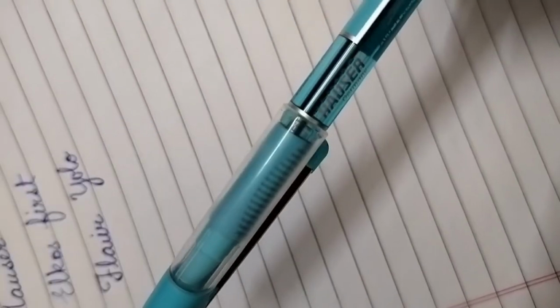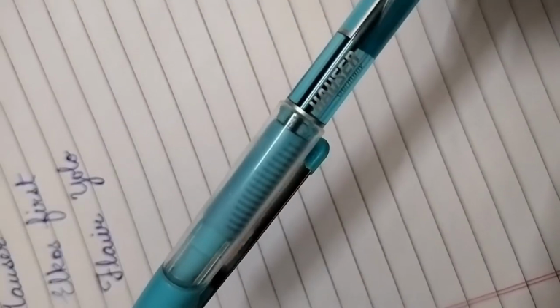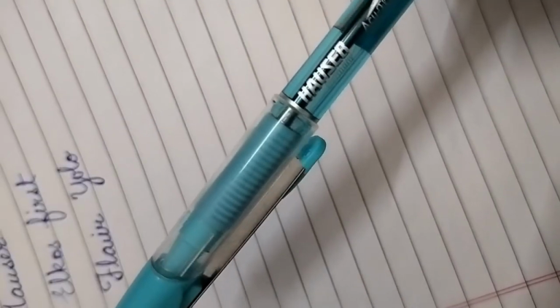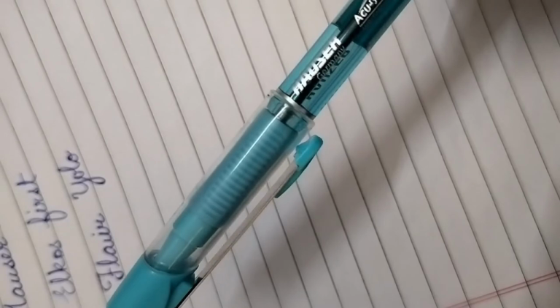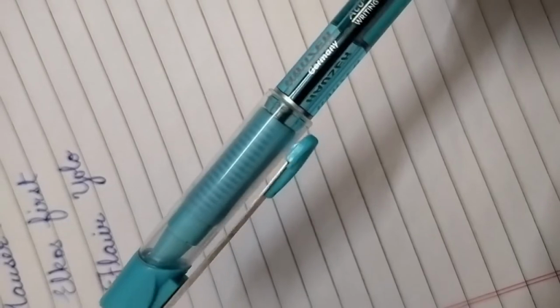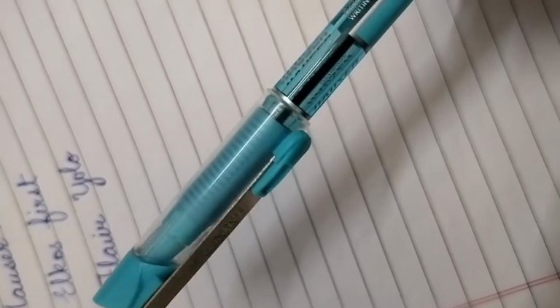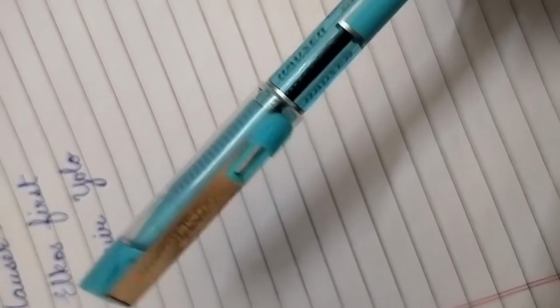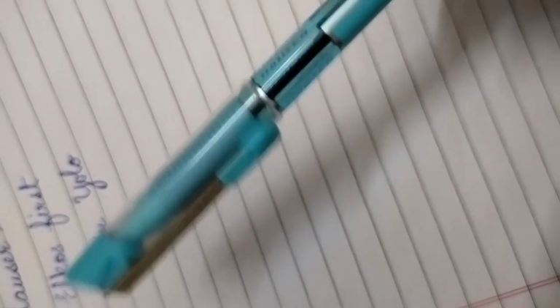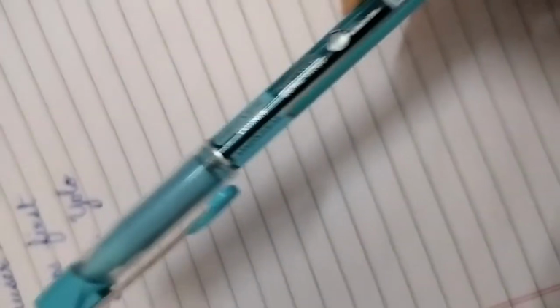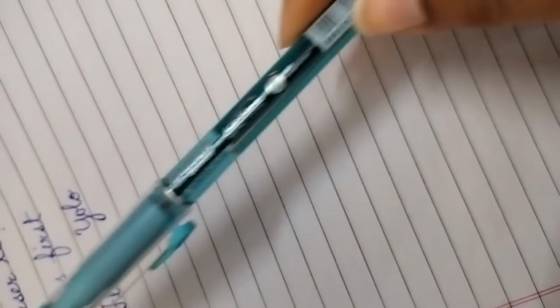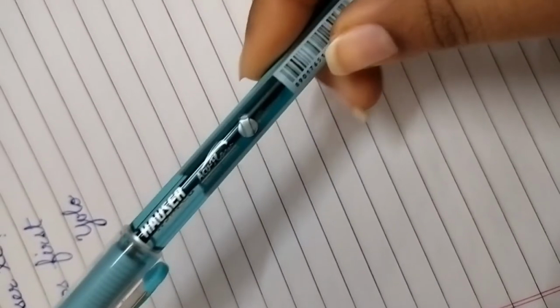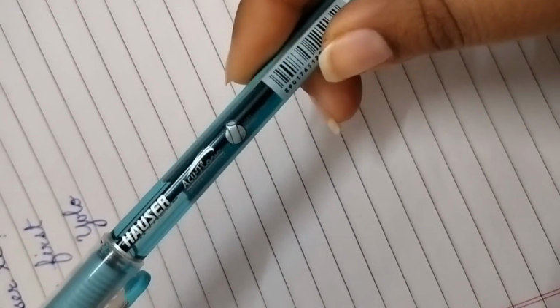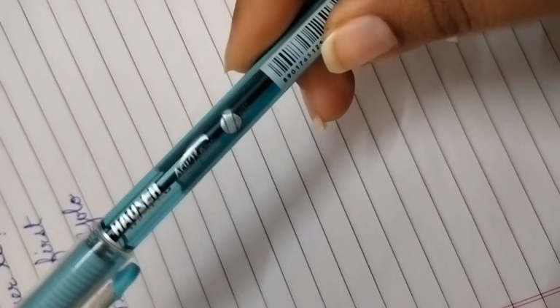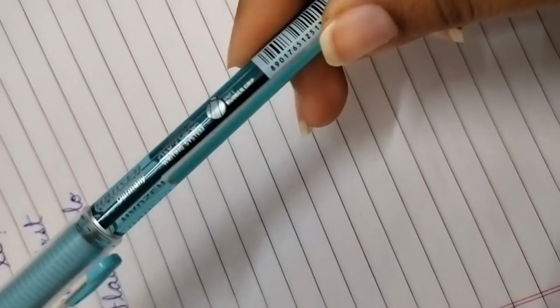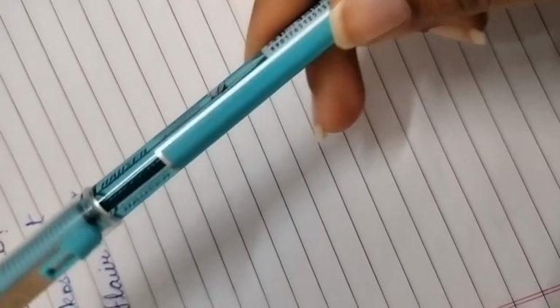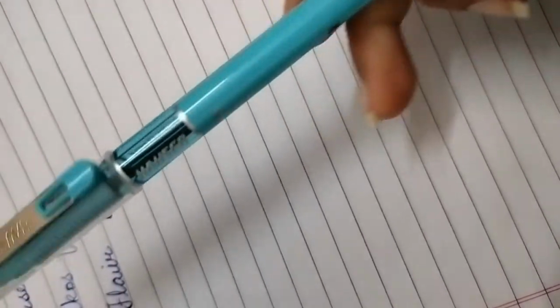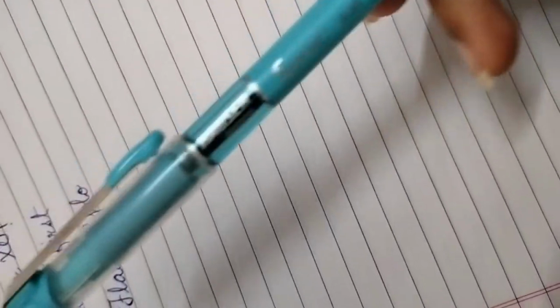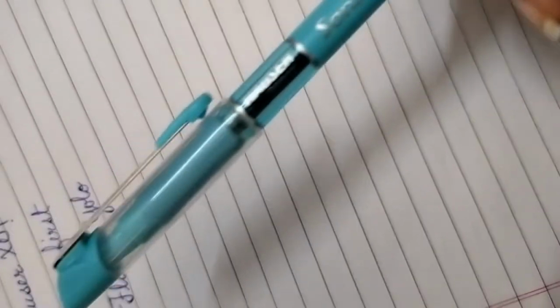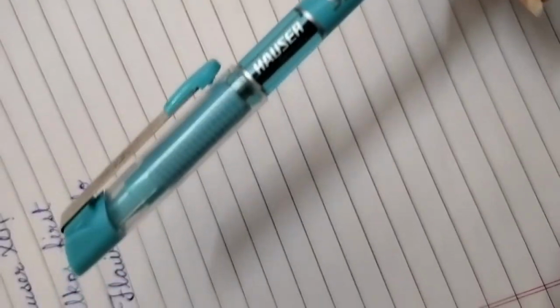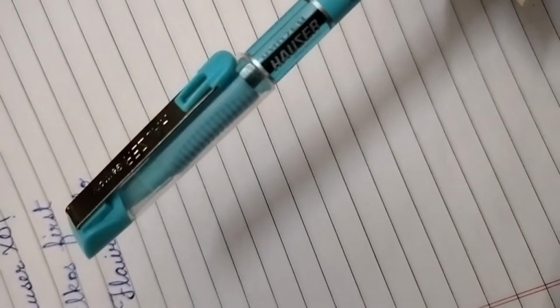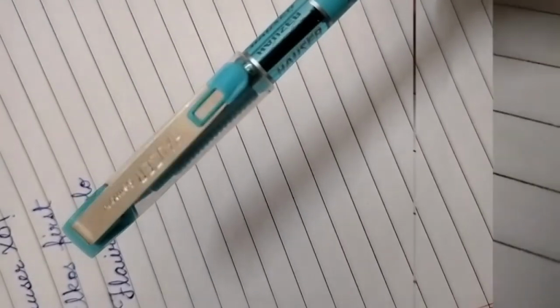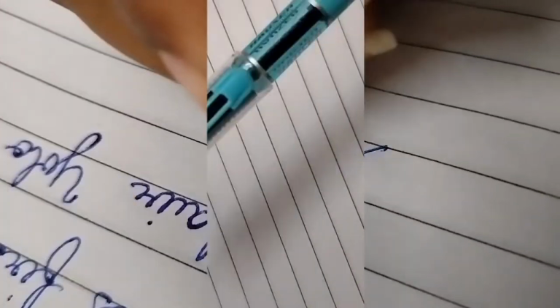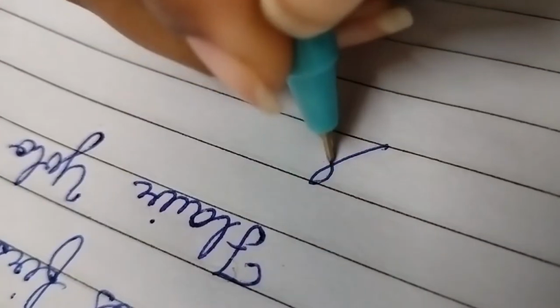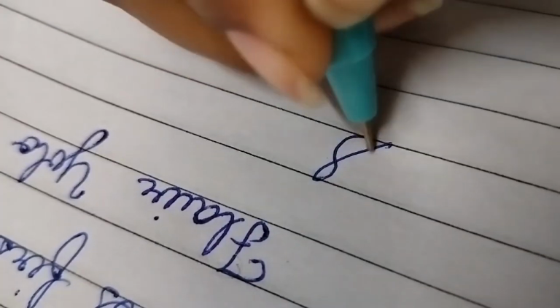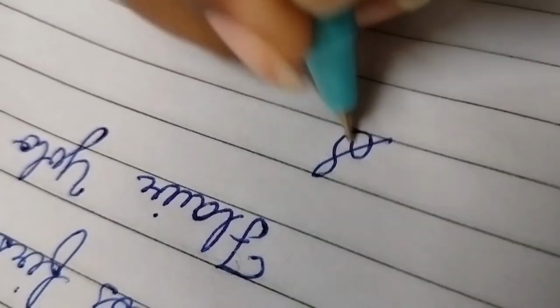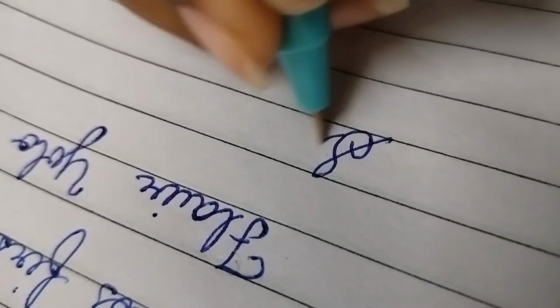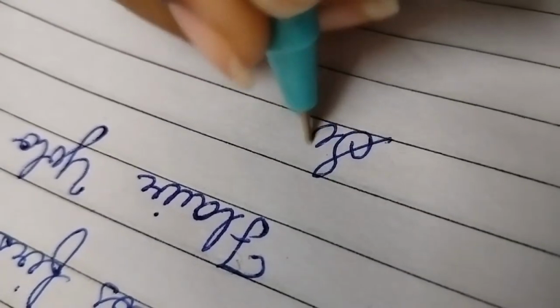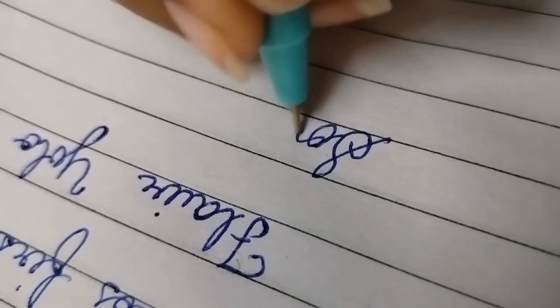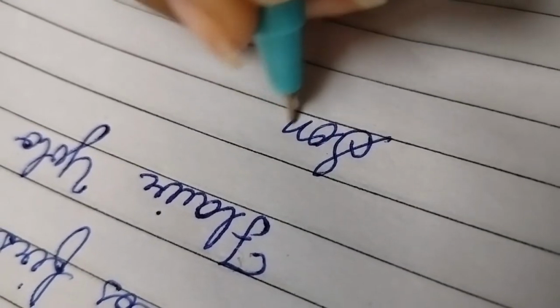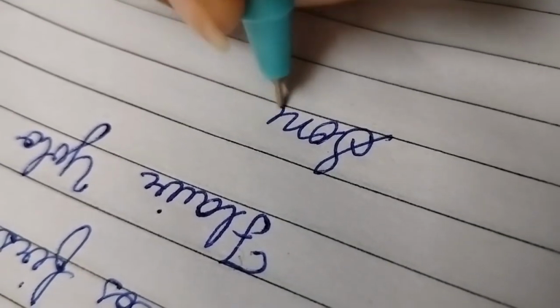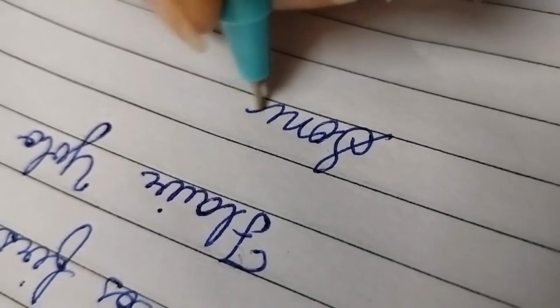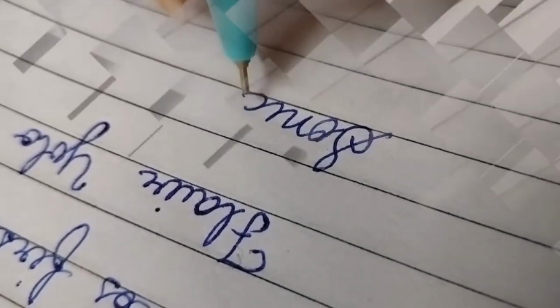Next is Hauser's Sonic ball pen. I think it was the best of all the pens.